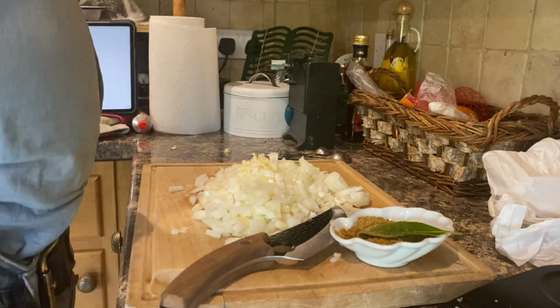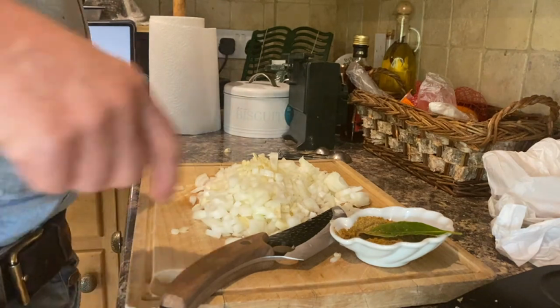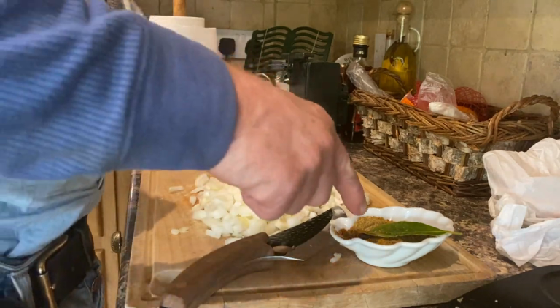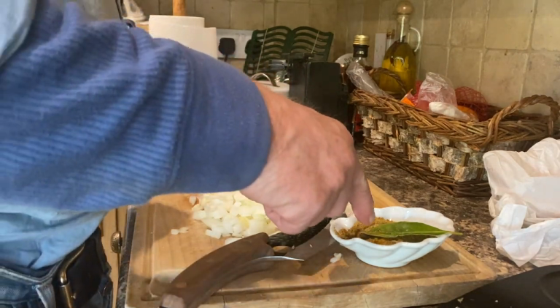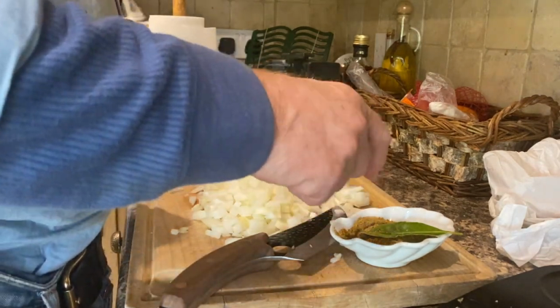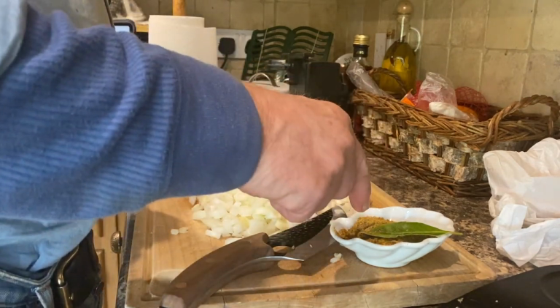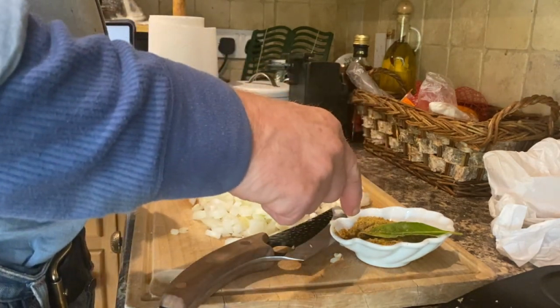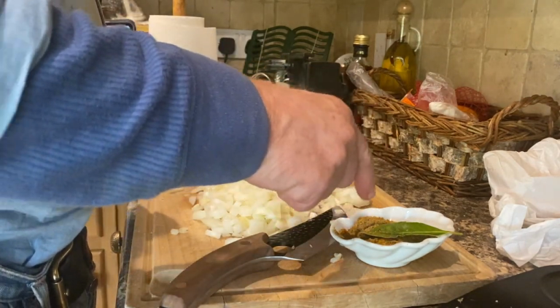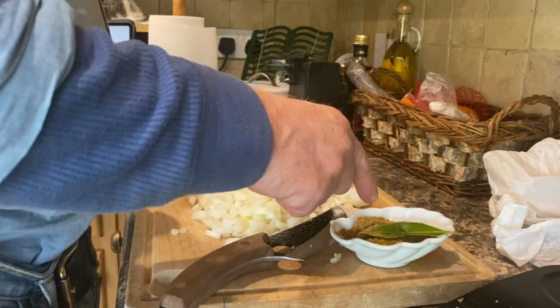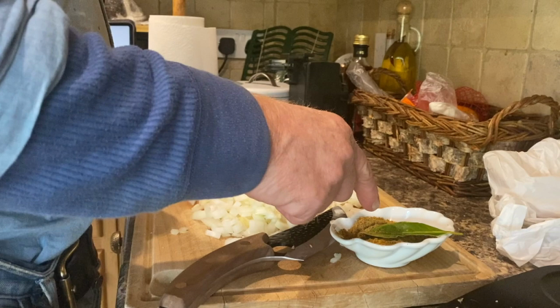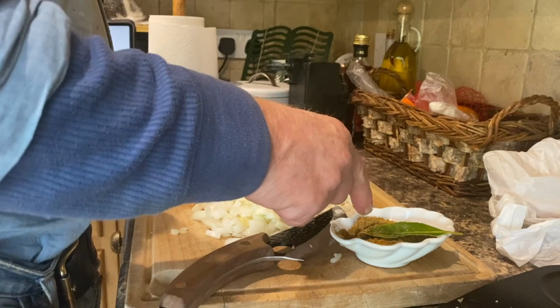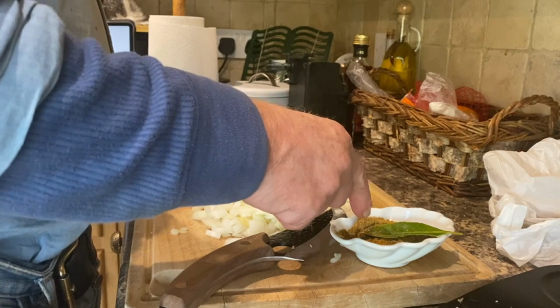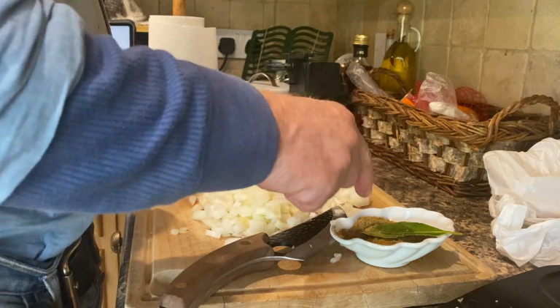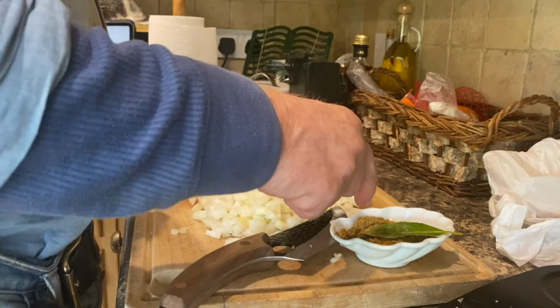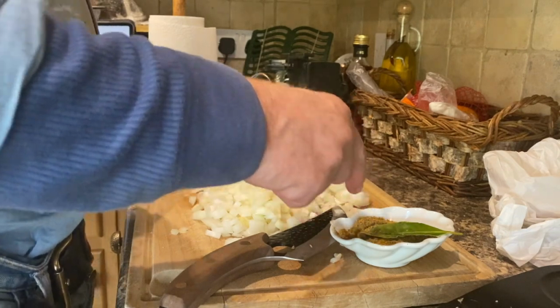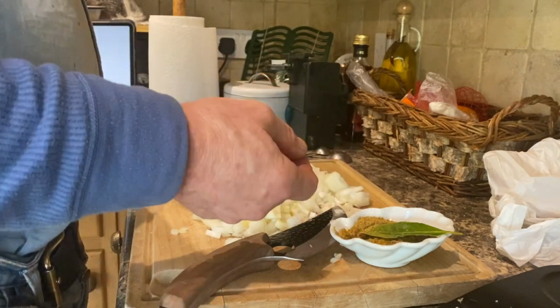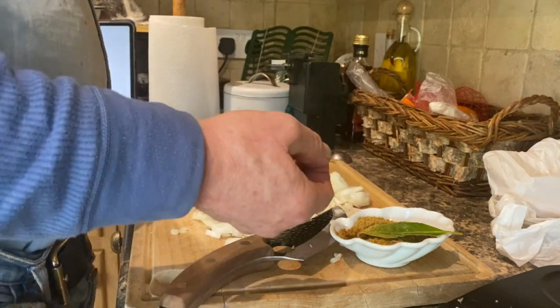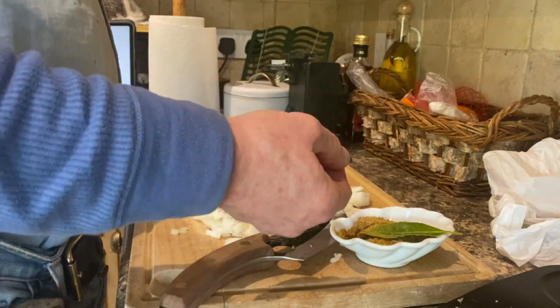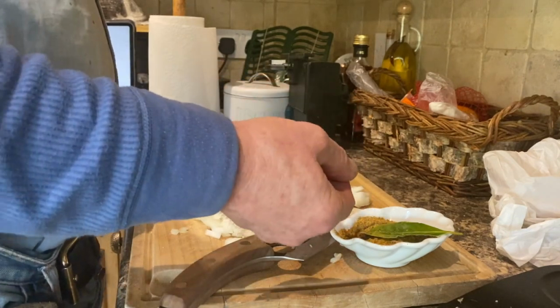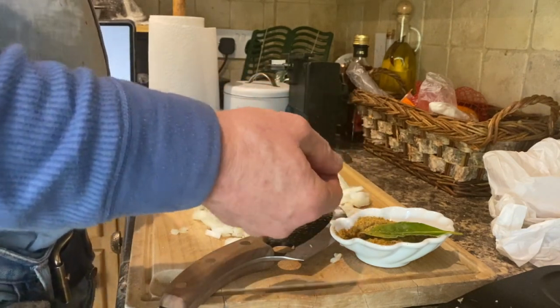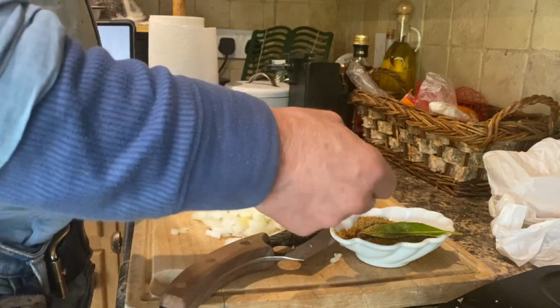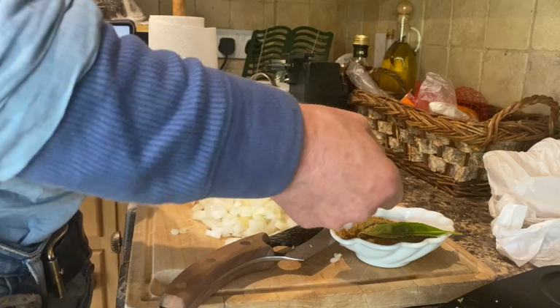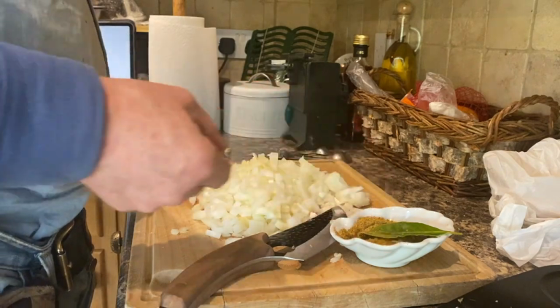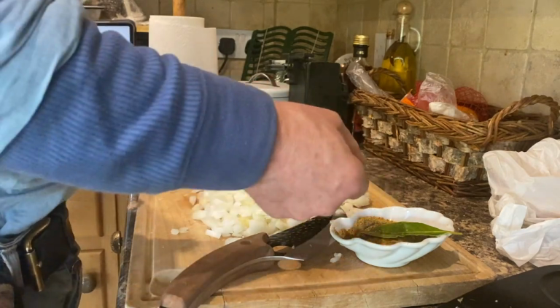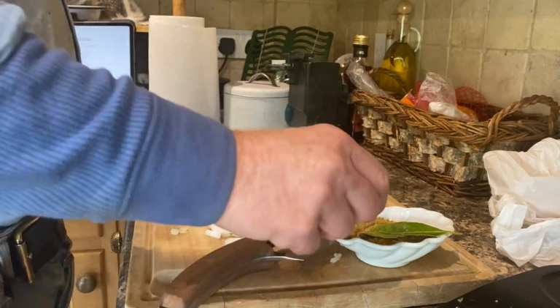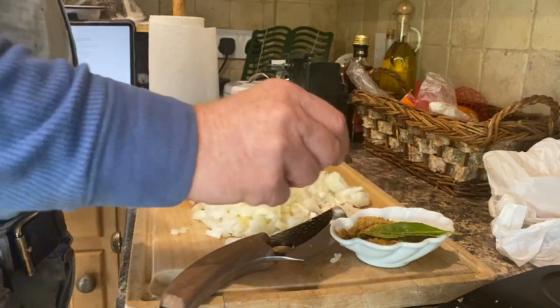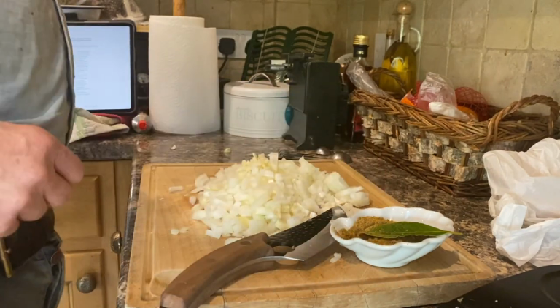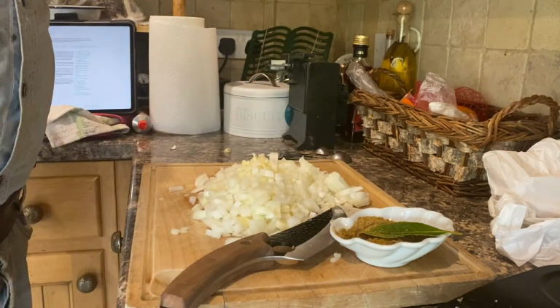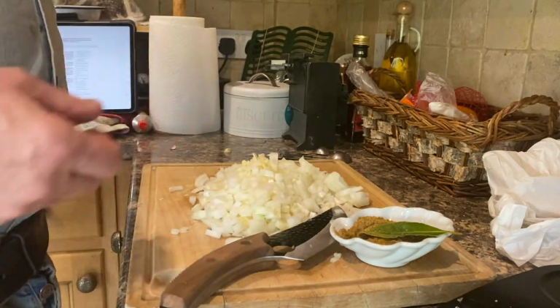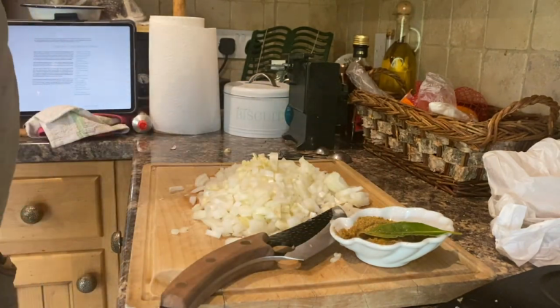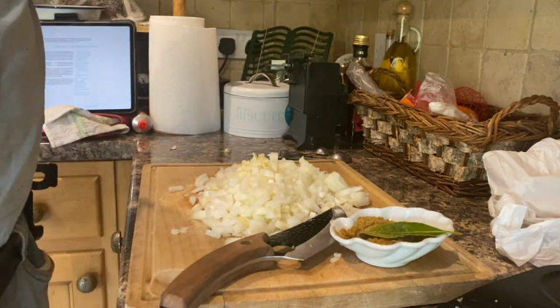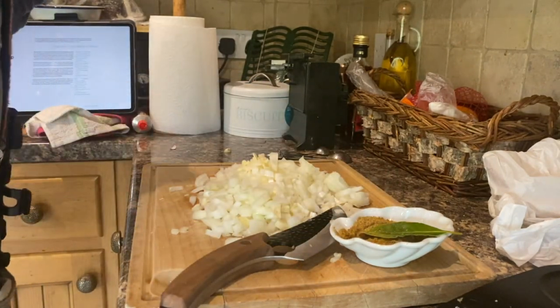I've also added four cloves. I was looking at a Hairy Bikers recipe and they use cloves in theirs, but they just nip off the round bit on the end rather than the stalk. If you don't want to bite on the stalk, you'd bite on the bugger, wouldn't you.